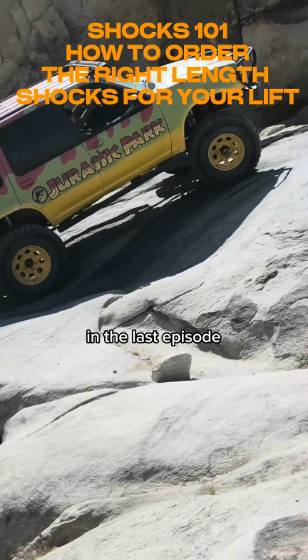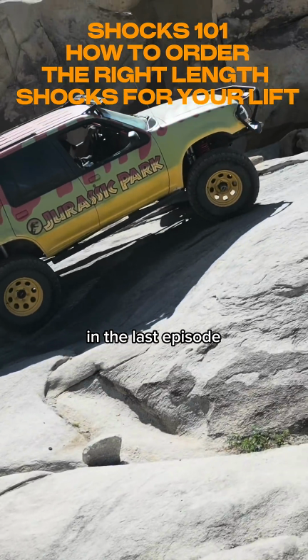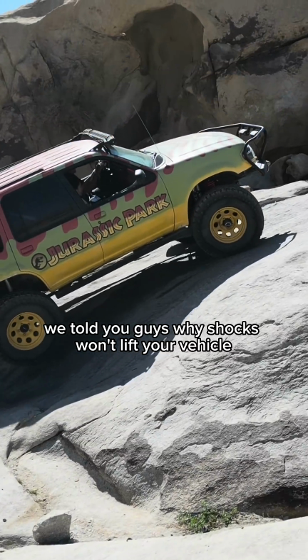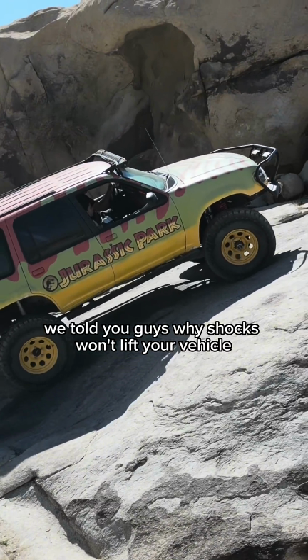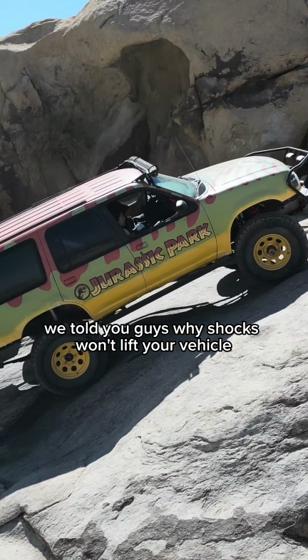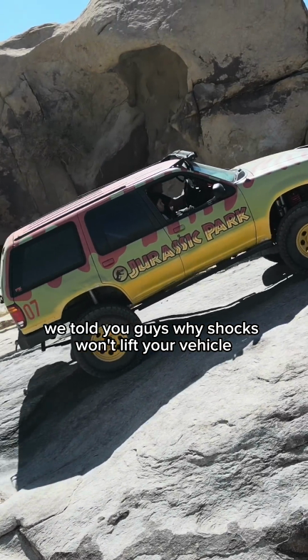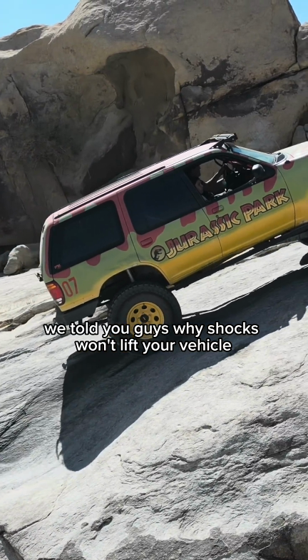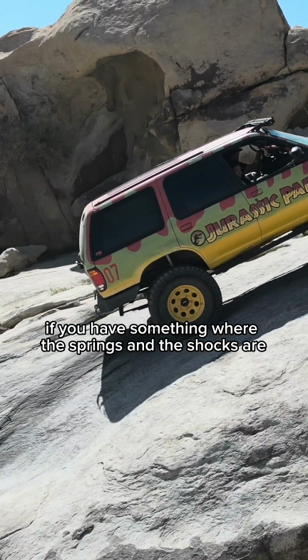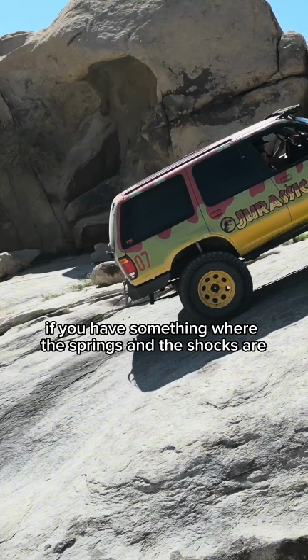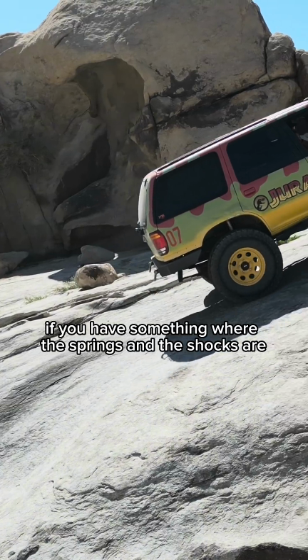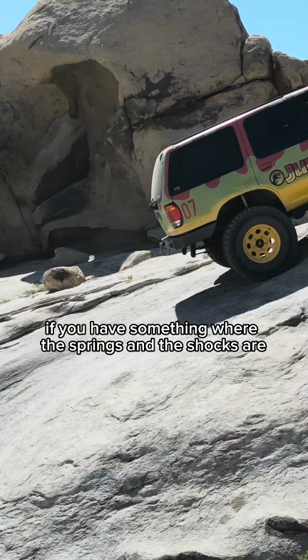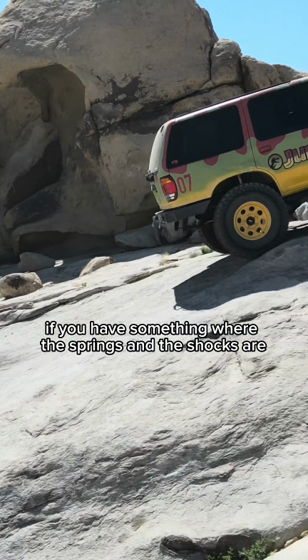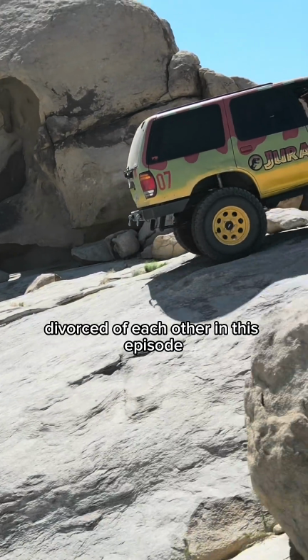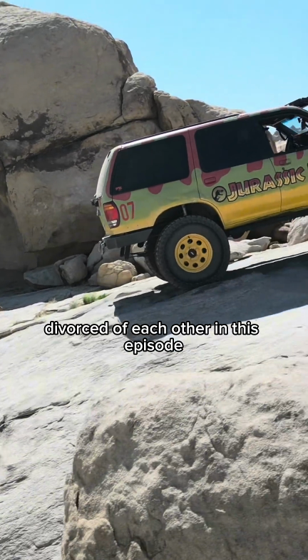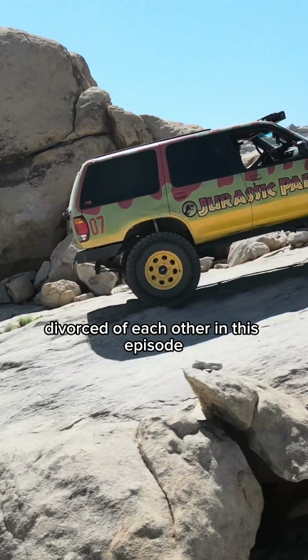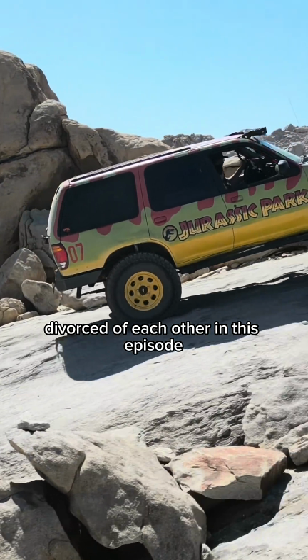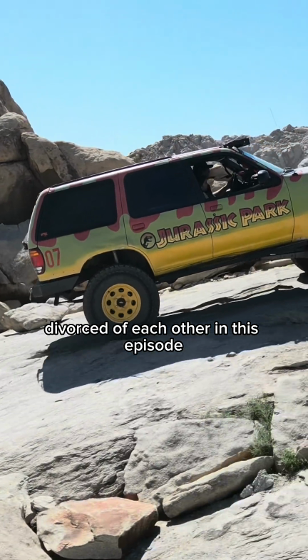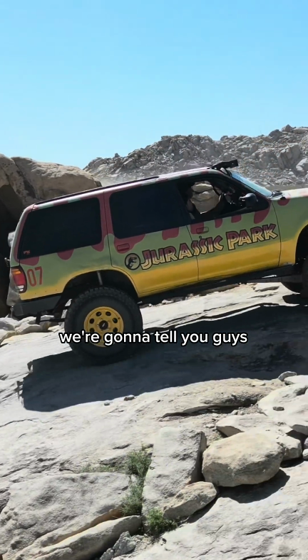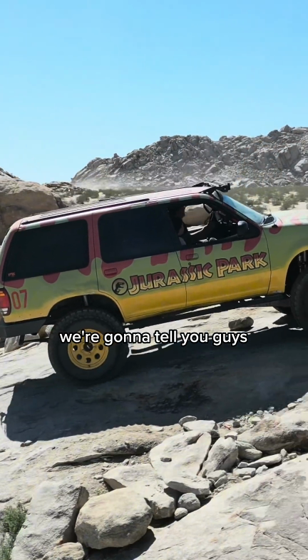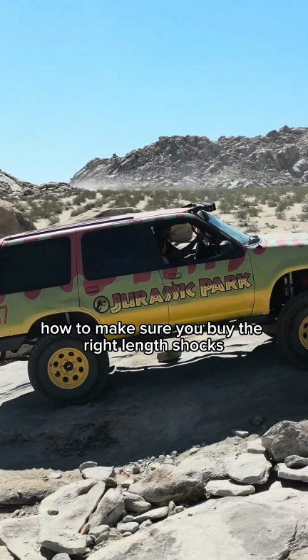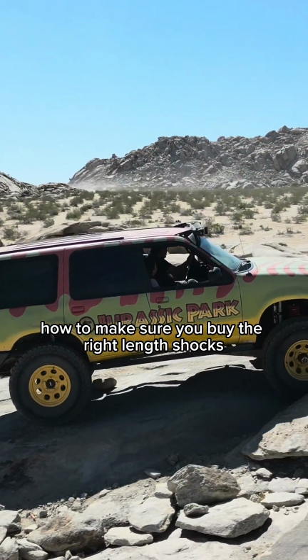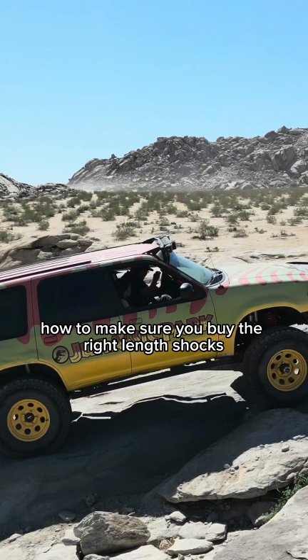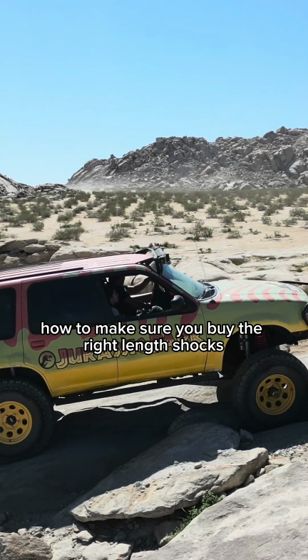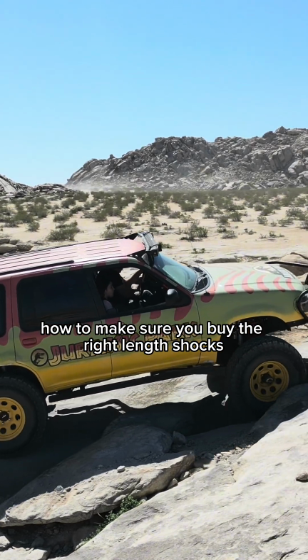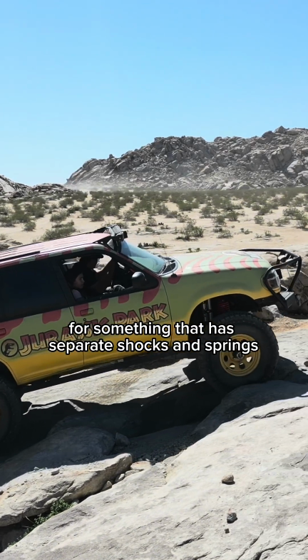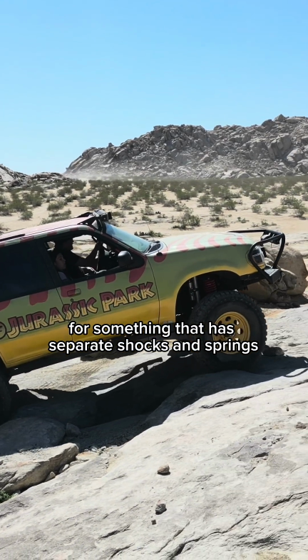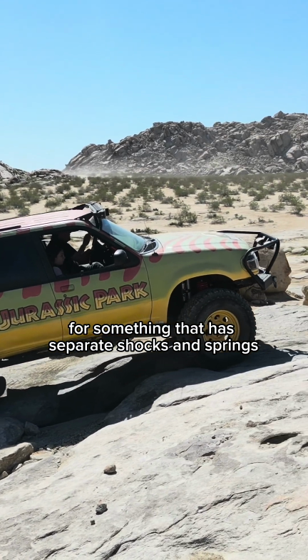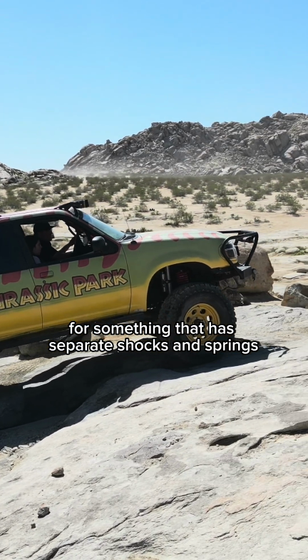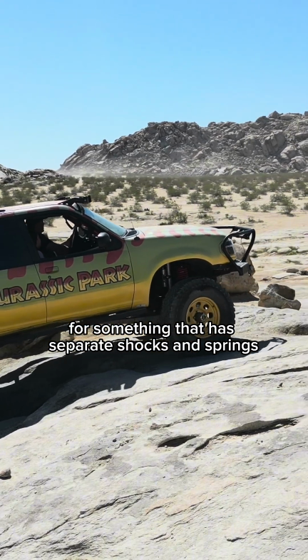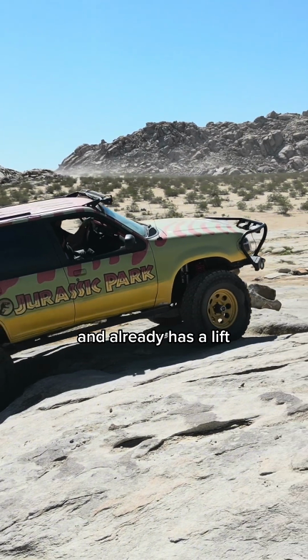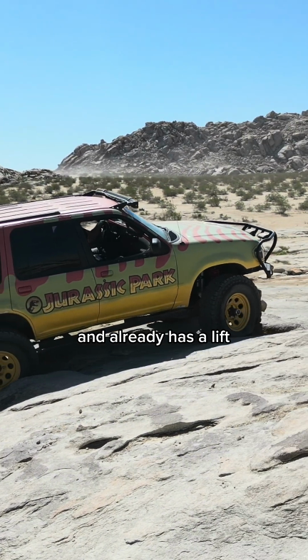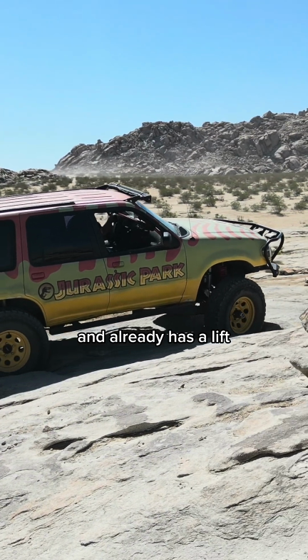In the last episode, we told you guys why shocks won't lift your vehicle if you have something where the springs and the shocks are divorced of each other. In this episode, we're going to tell you guys how to make sure you buy the right length shocks for something that has separate shocks and springs and already has a lift.